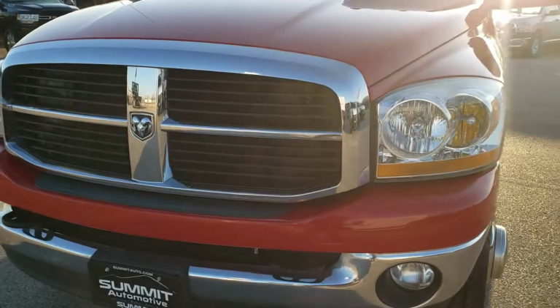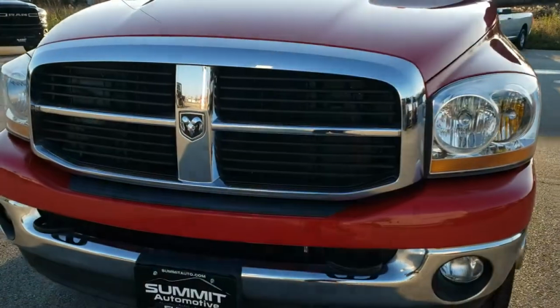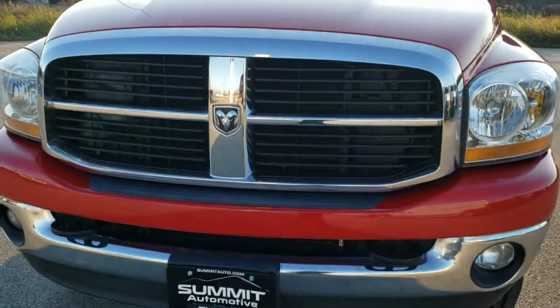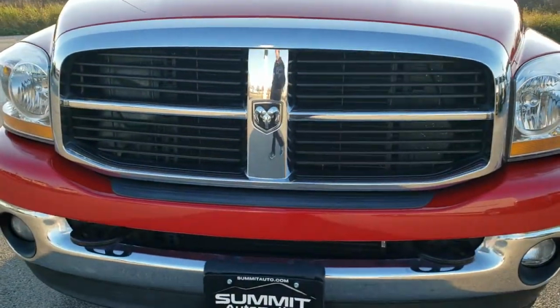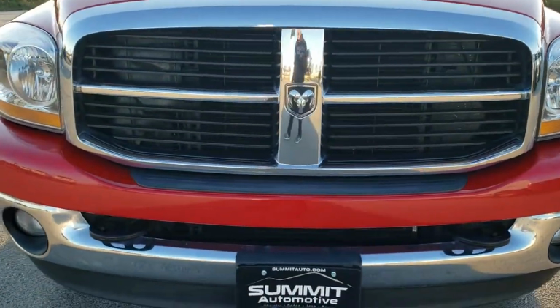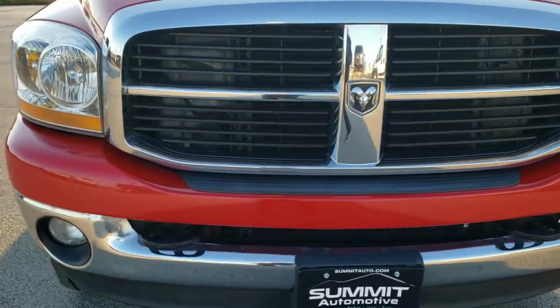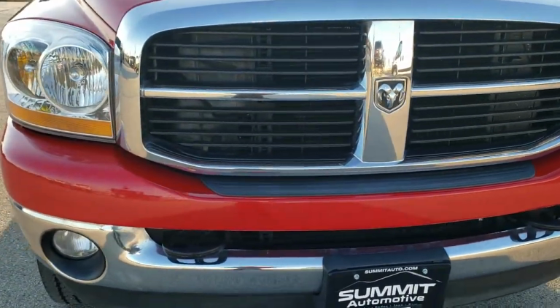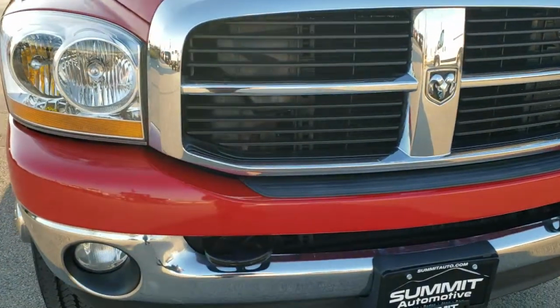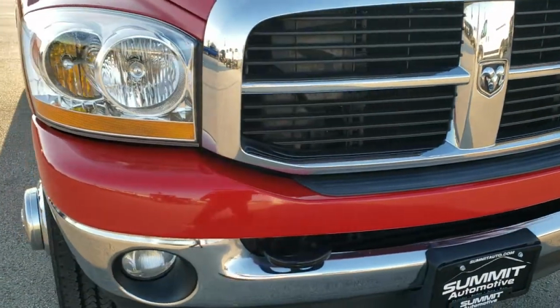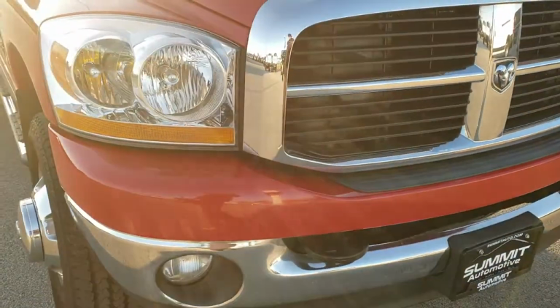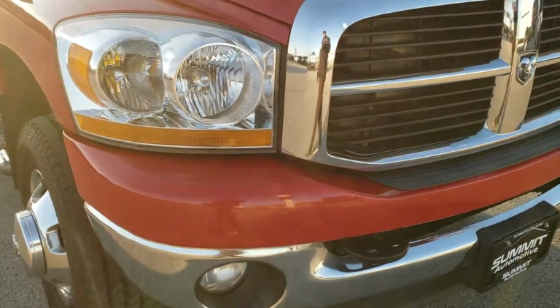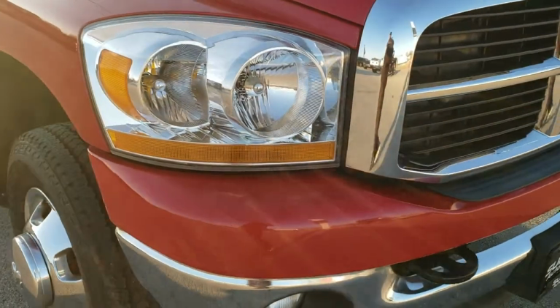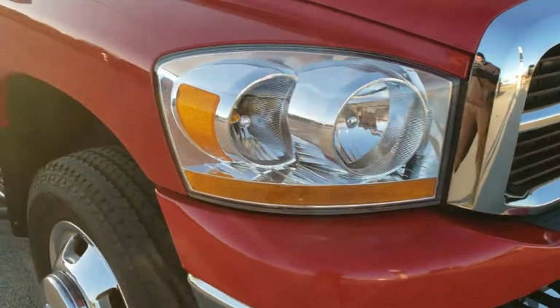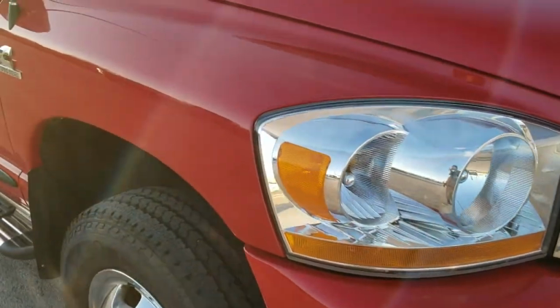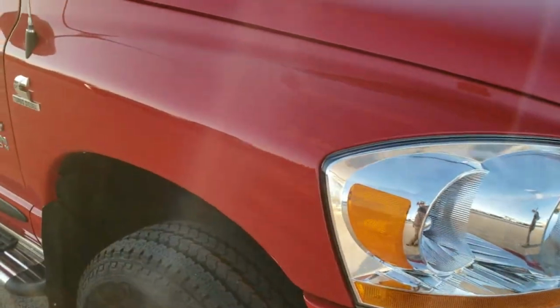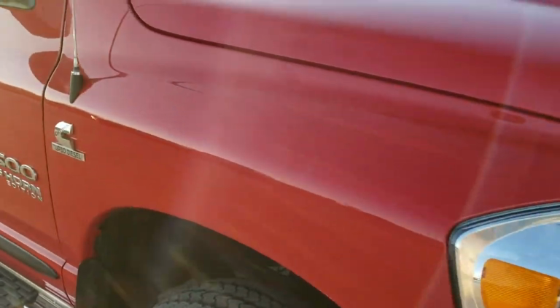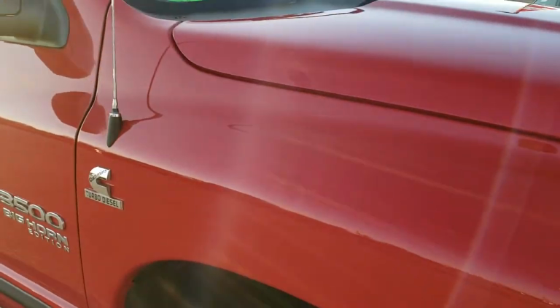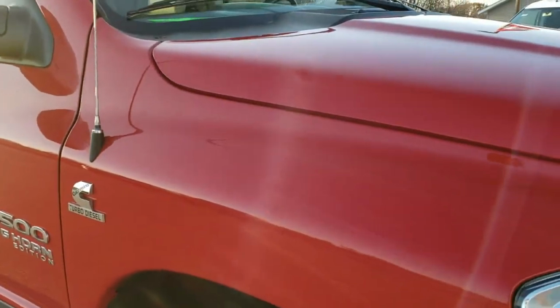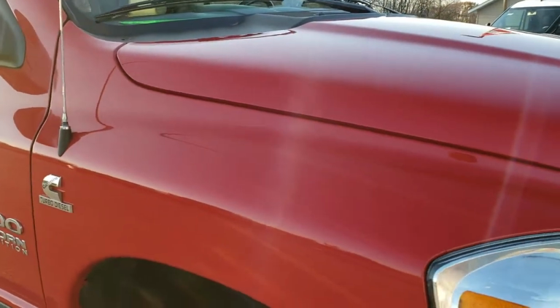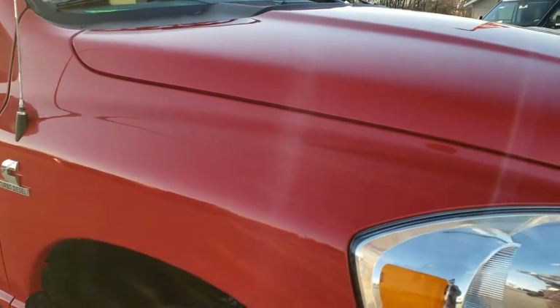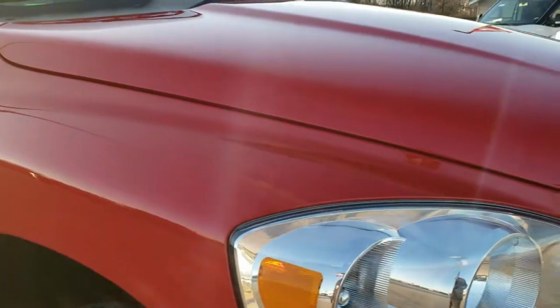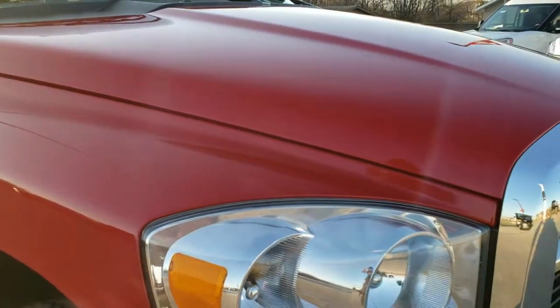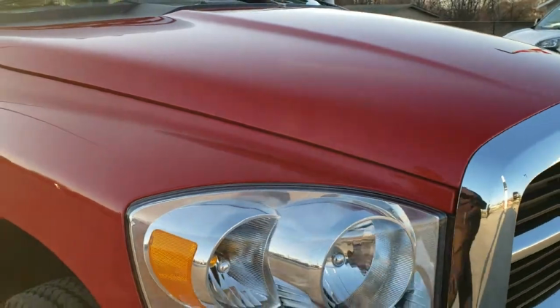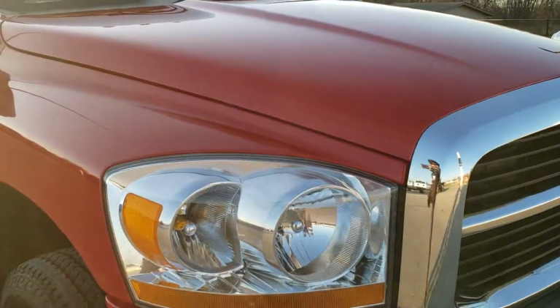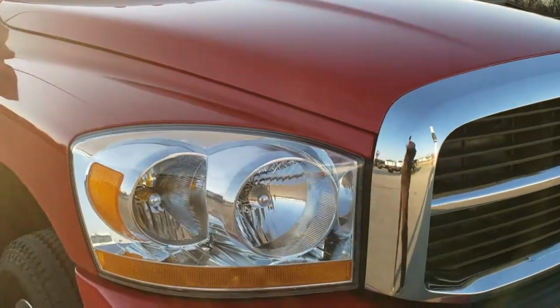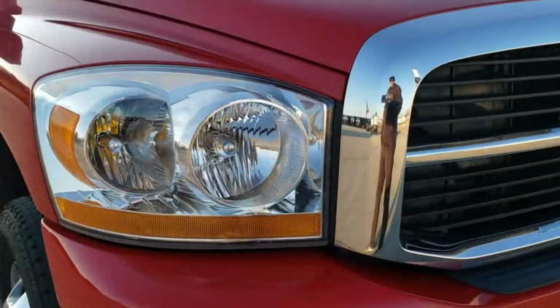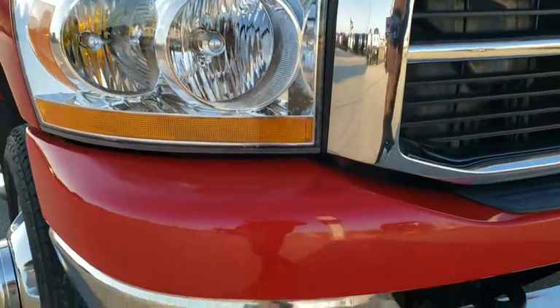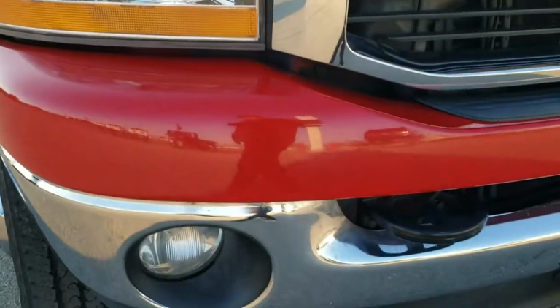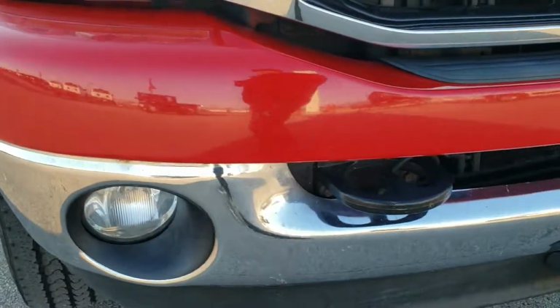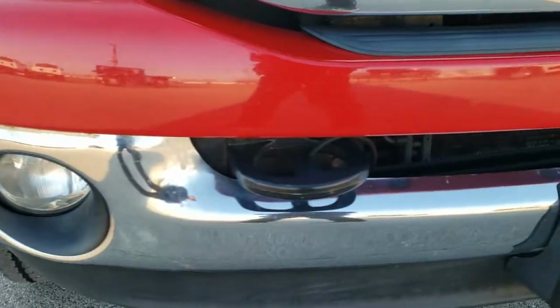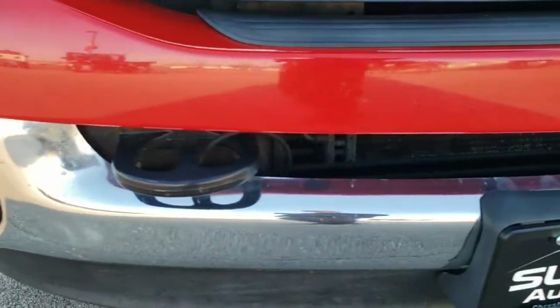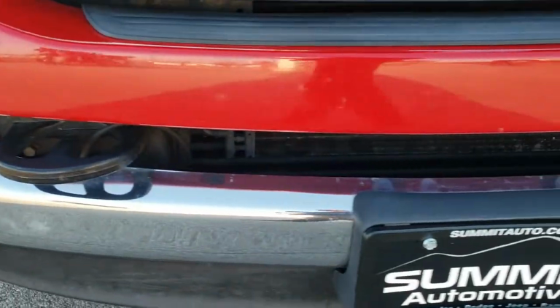Today we are checking out this super clean 2006 Dodge Ram 3500 quad cab long box dual rear wheel. This truck has the 5.9 liter Cummins diesel. This was the second last year that you could get the 5.9 in these heavy duty trucks.